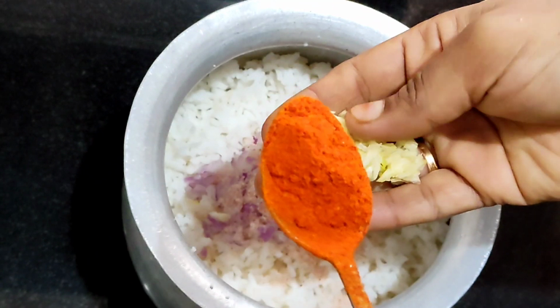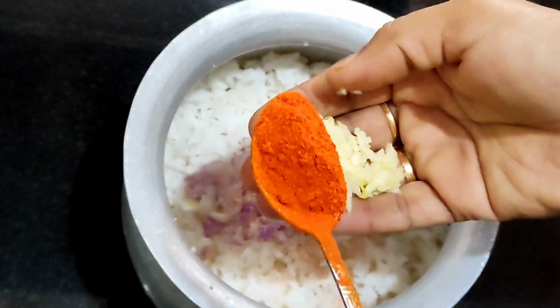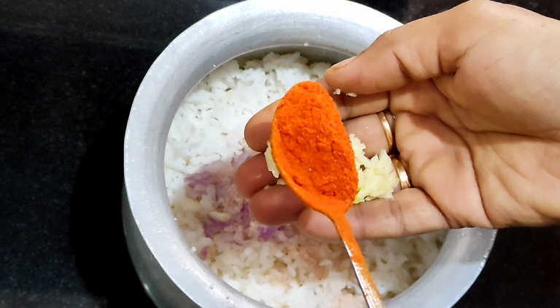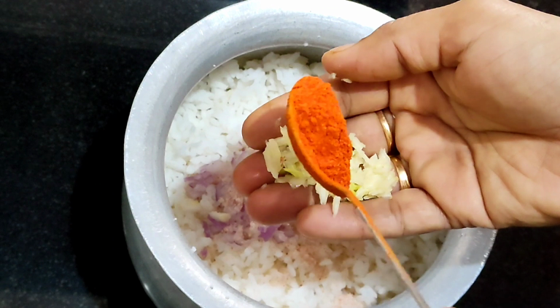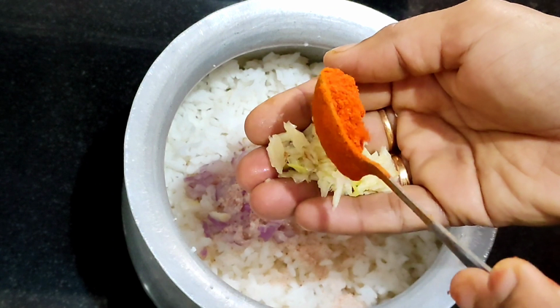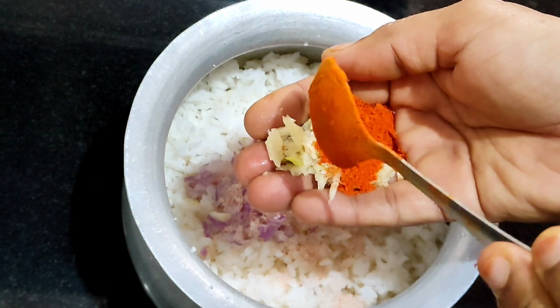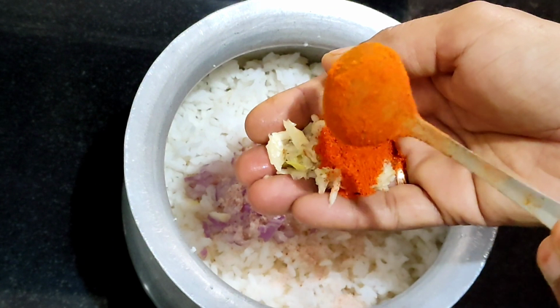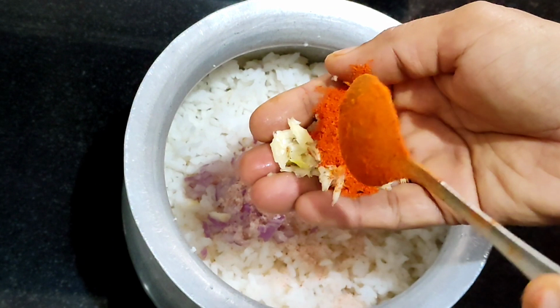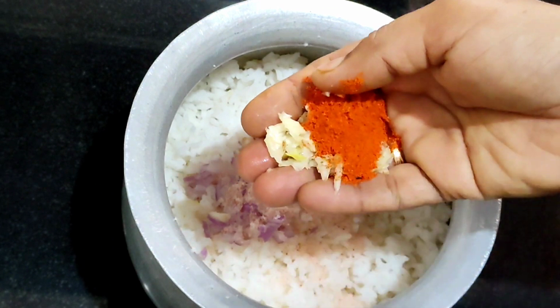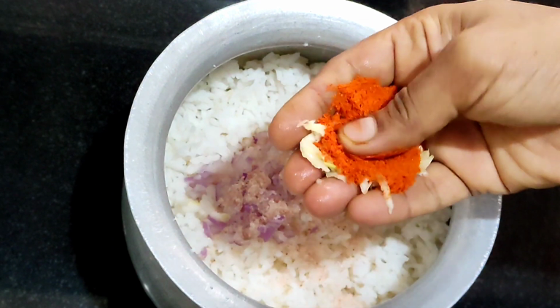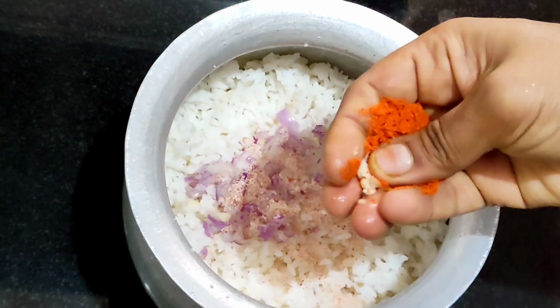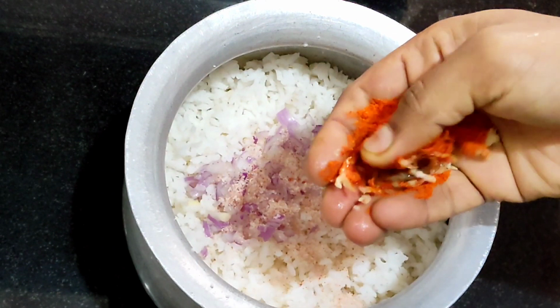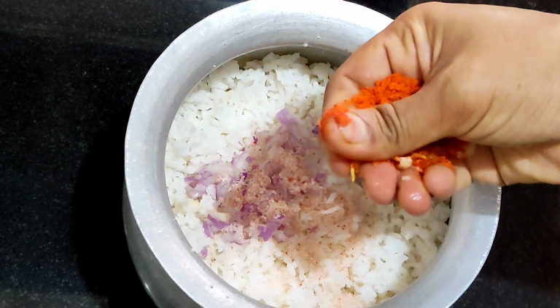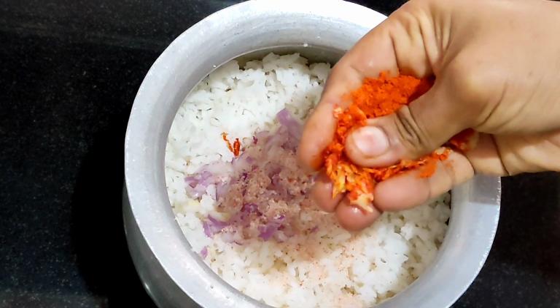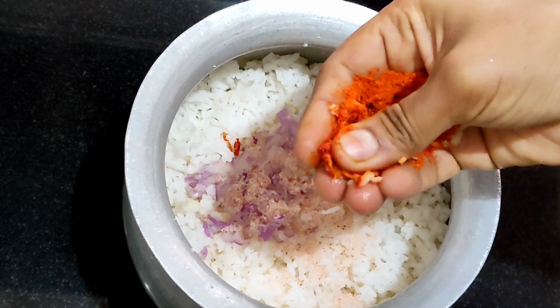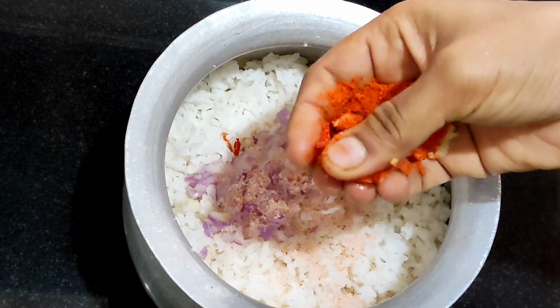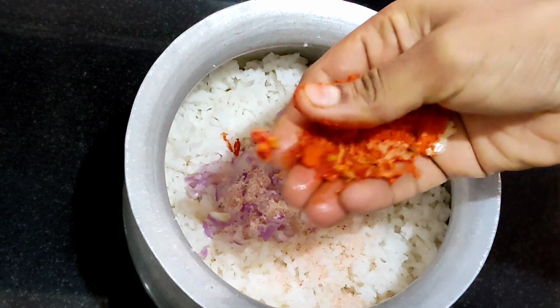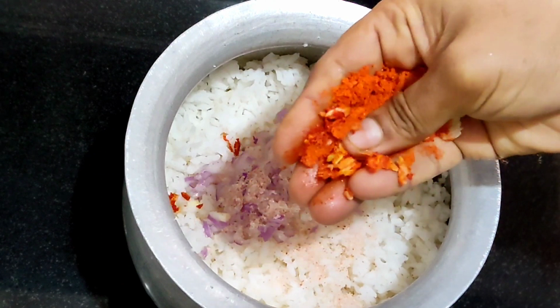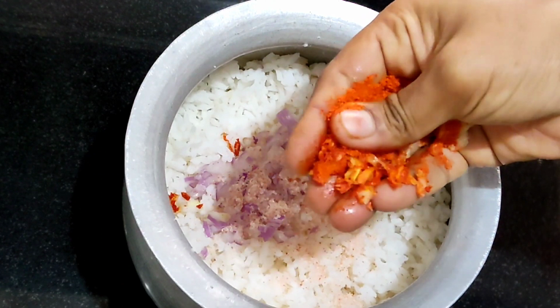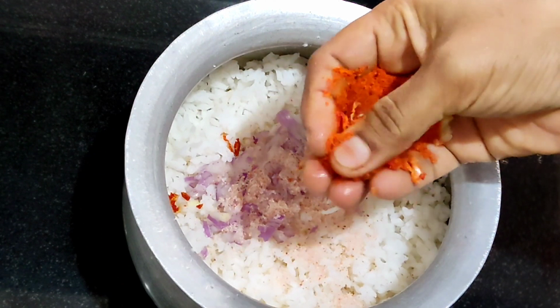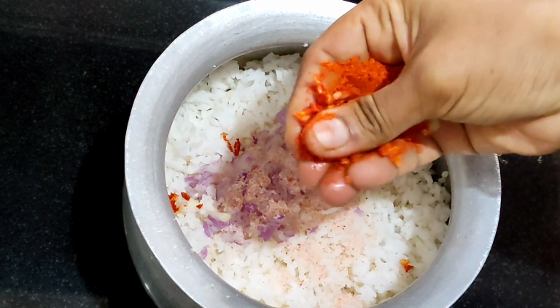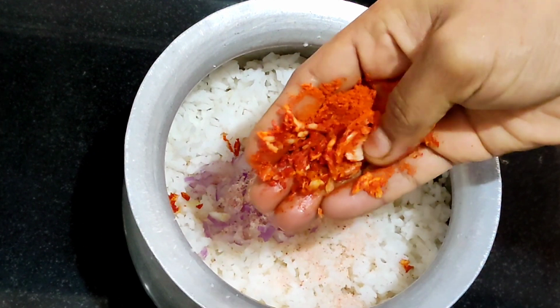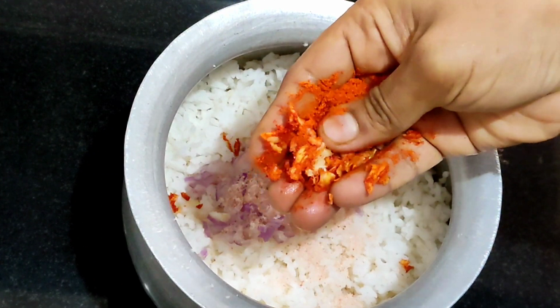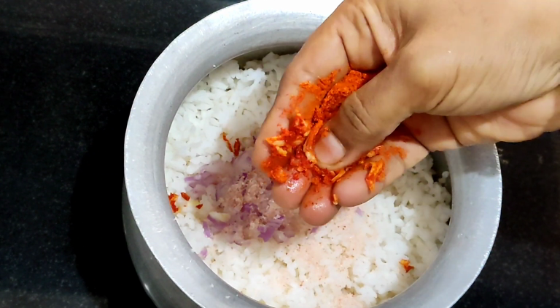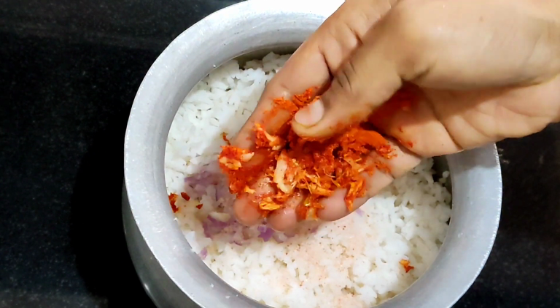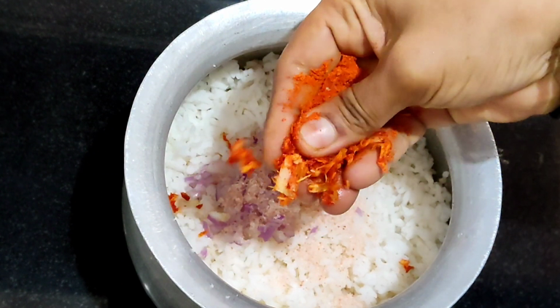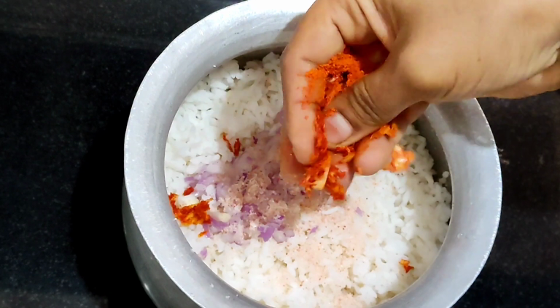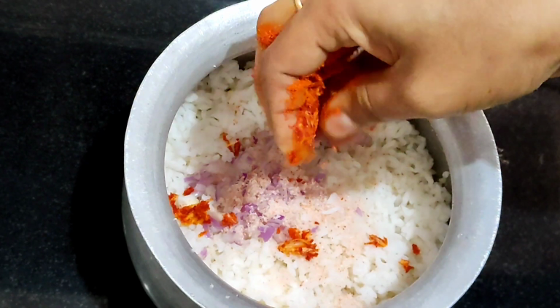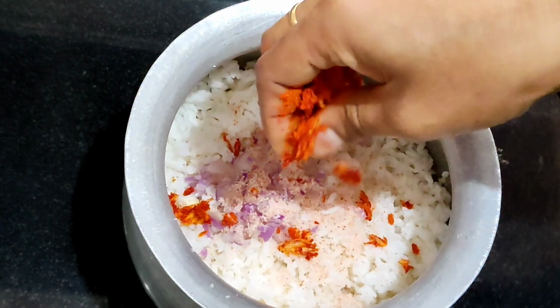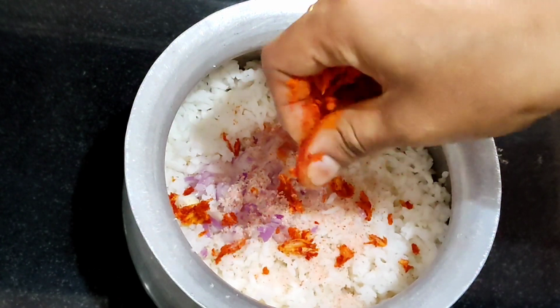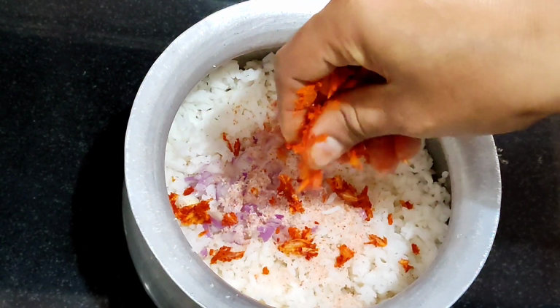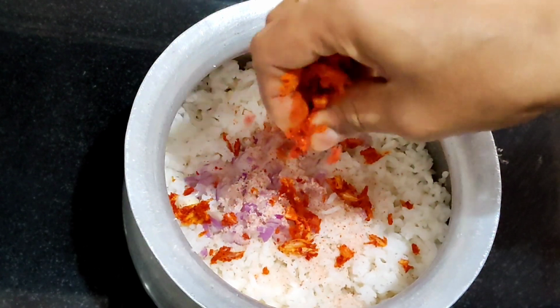I will prepare rice. After rice, I will prepare rice involving rice.